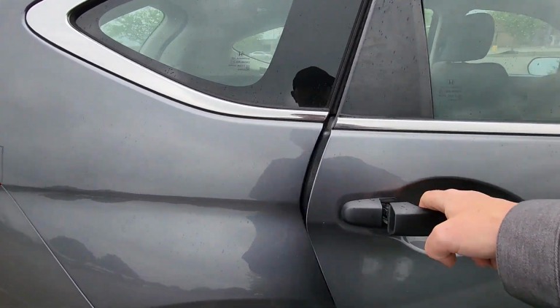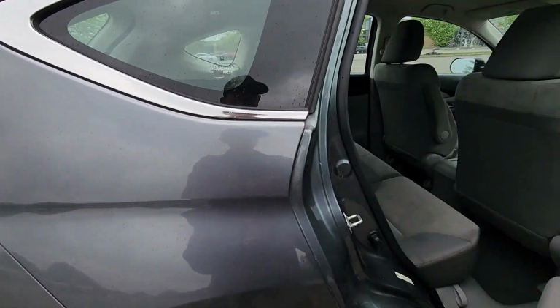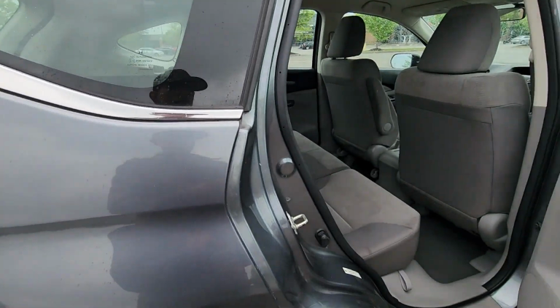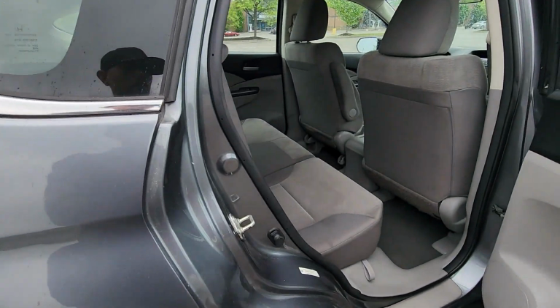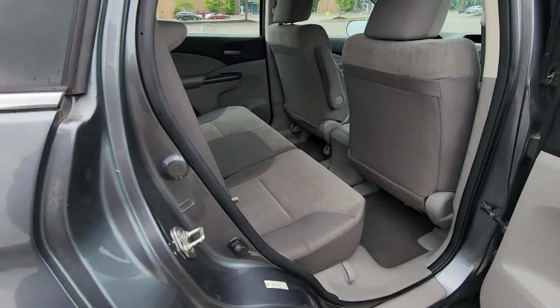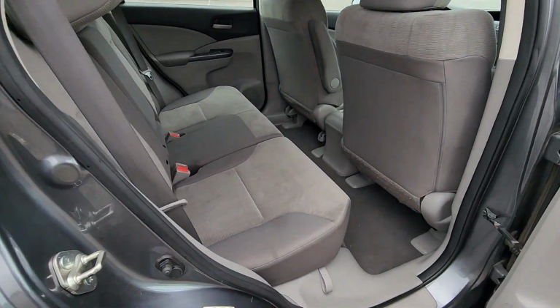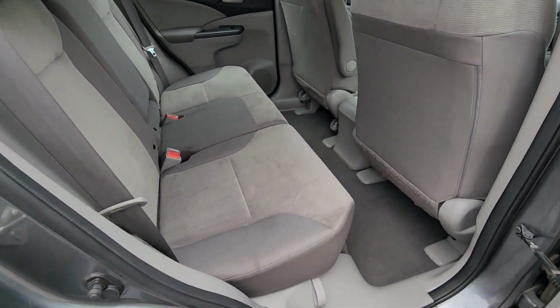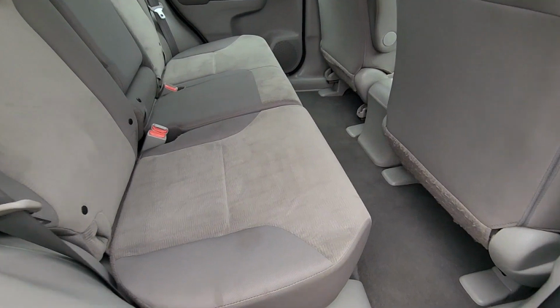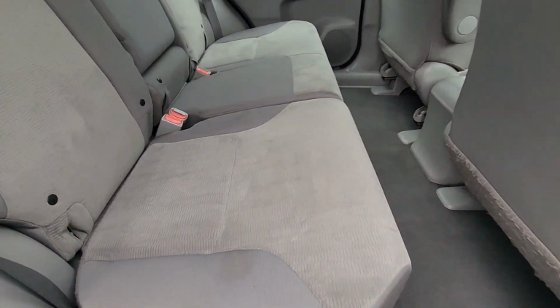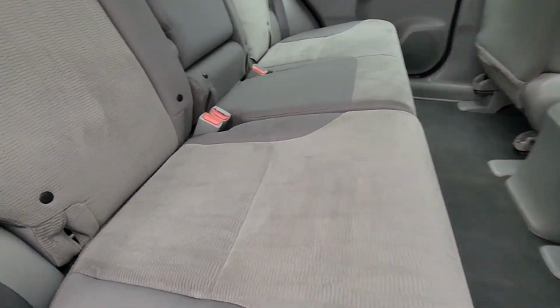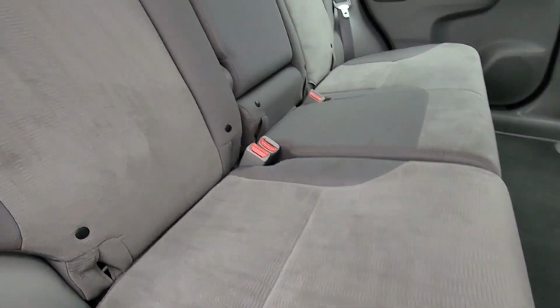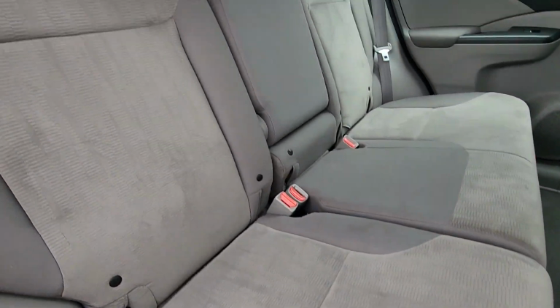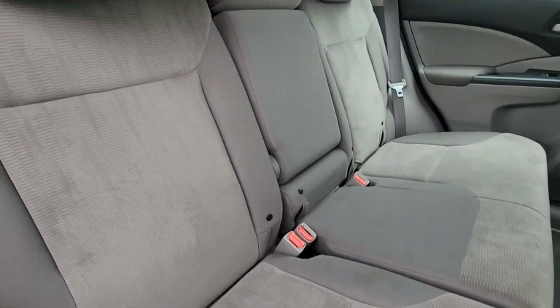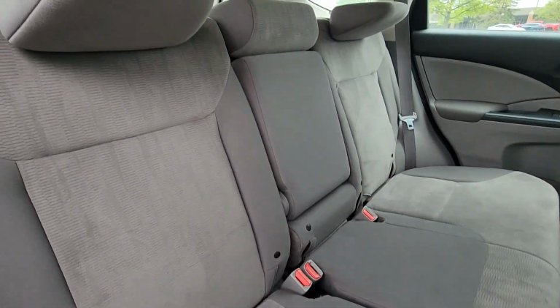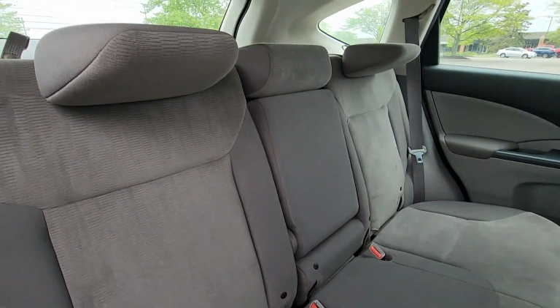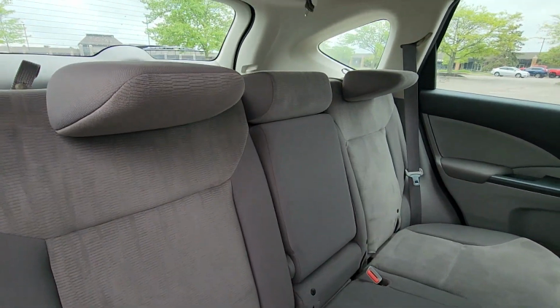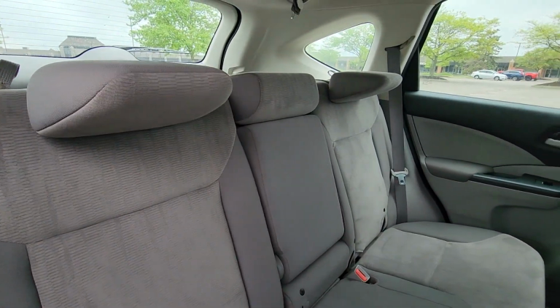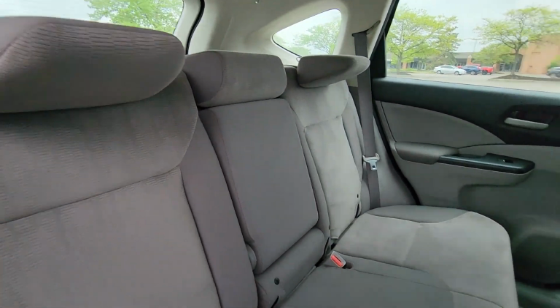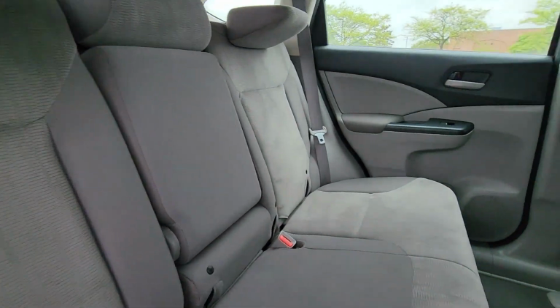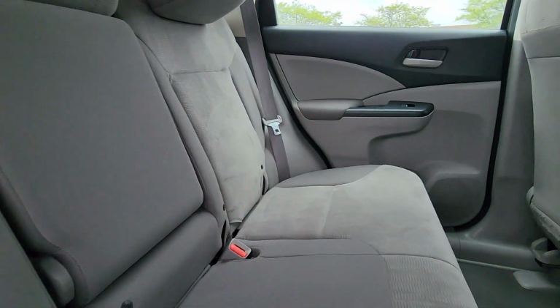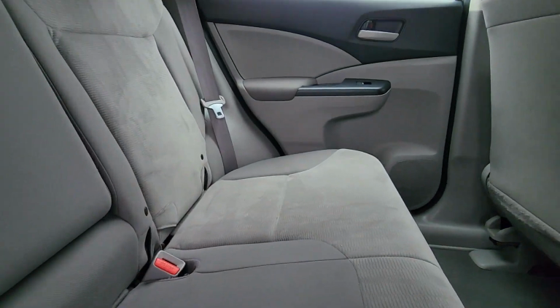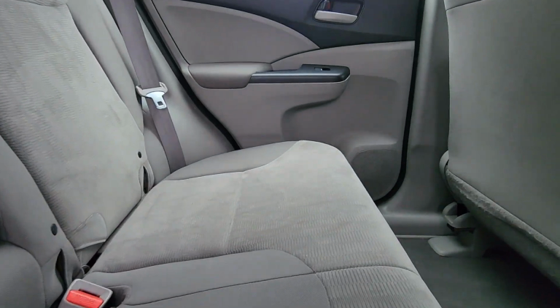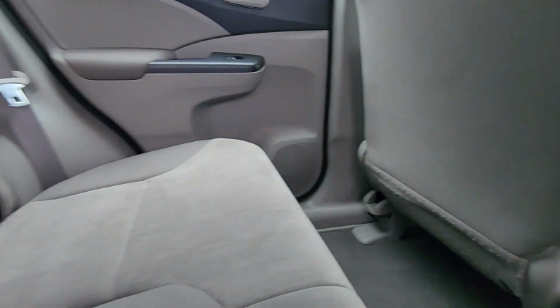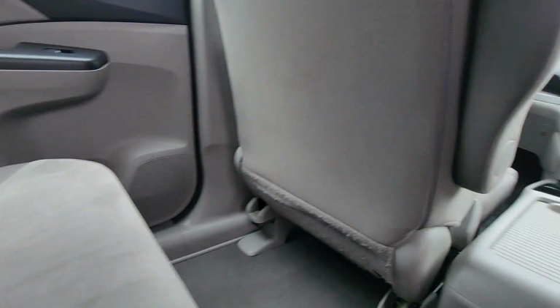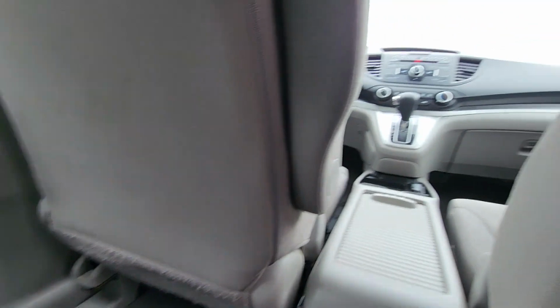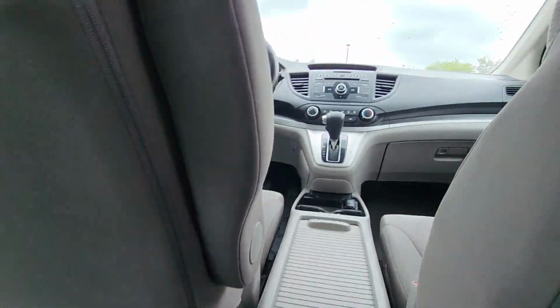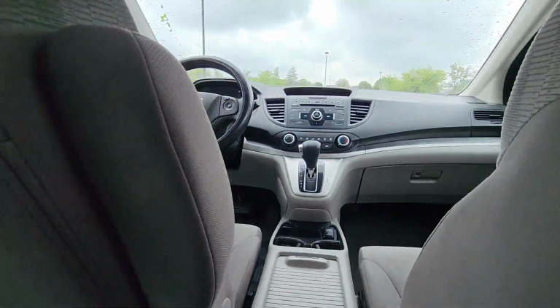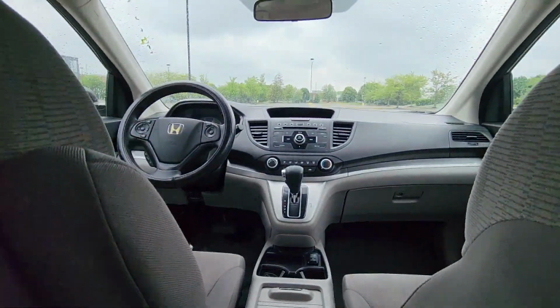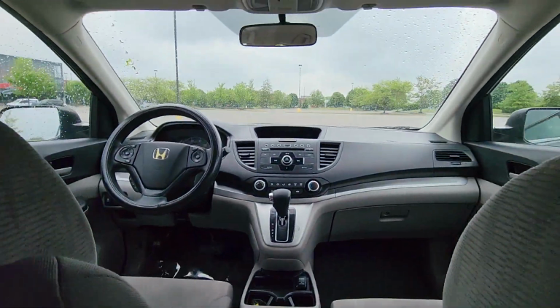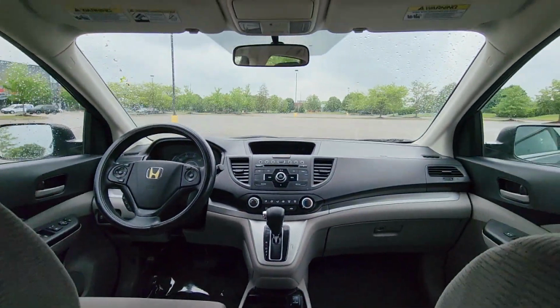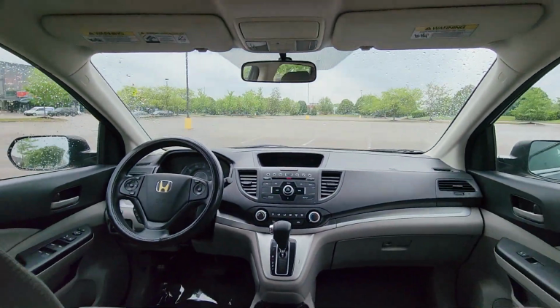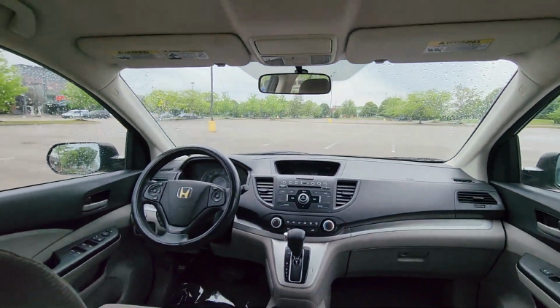Automatic headlights, auxiliary input, stability control, passenger side airbag sensor, adjustable steering wheel, and daytime running lights.